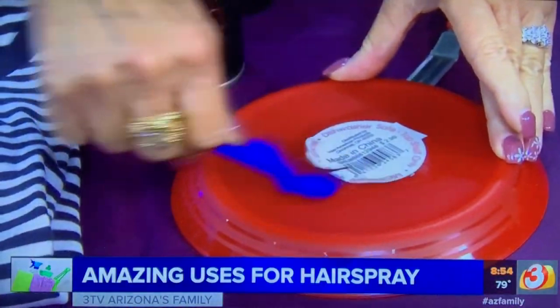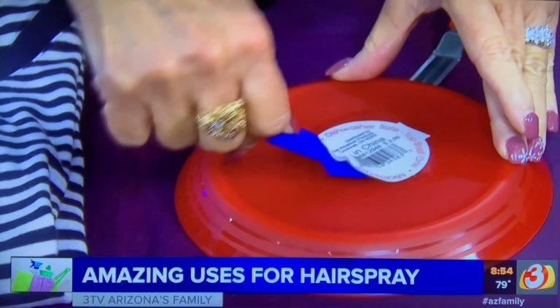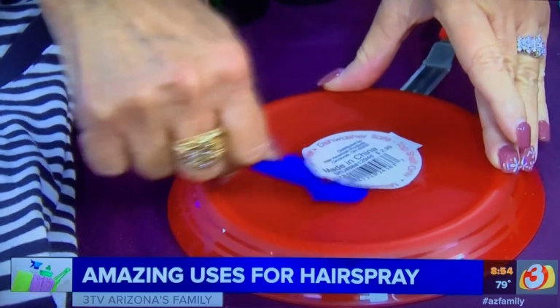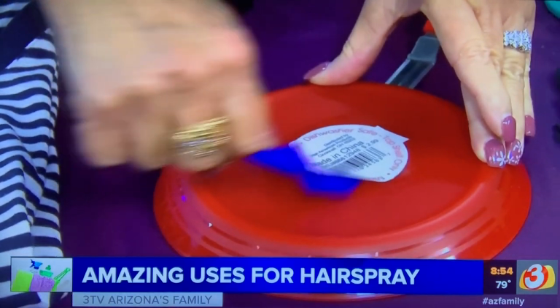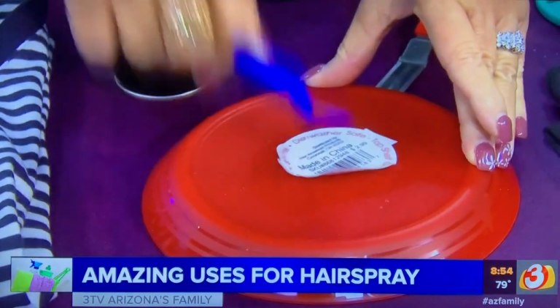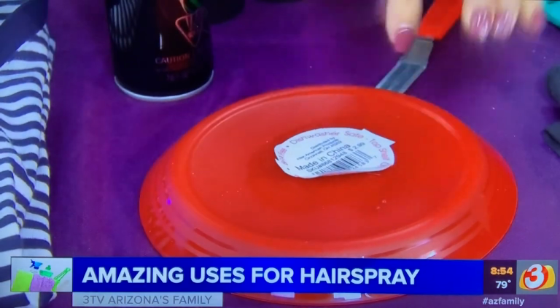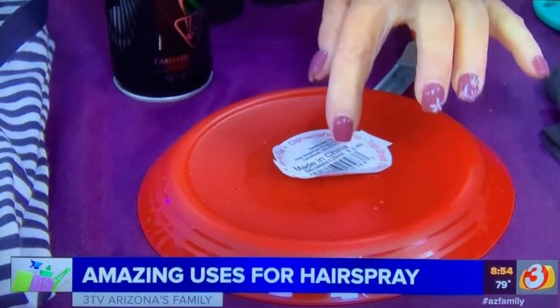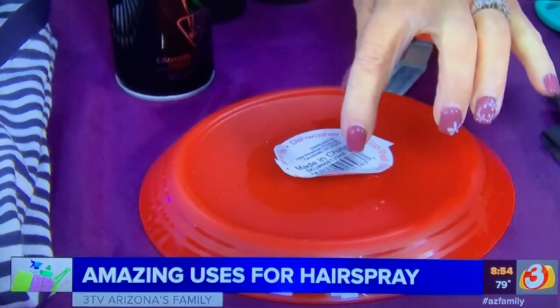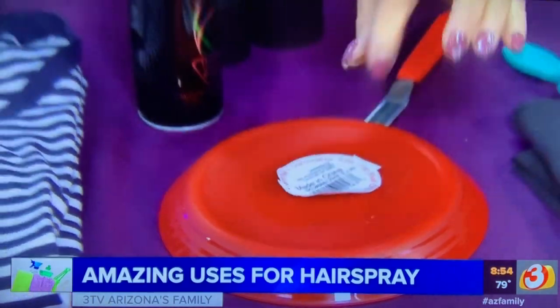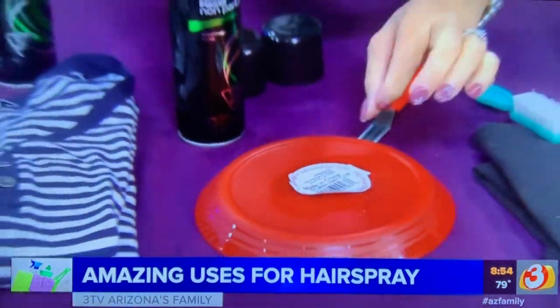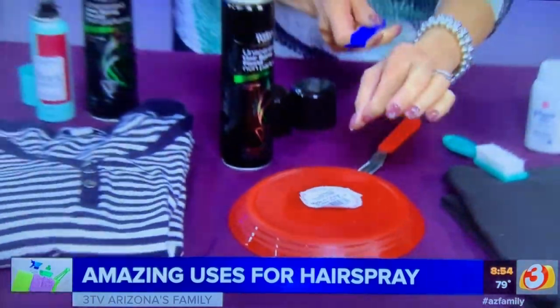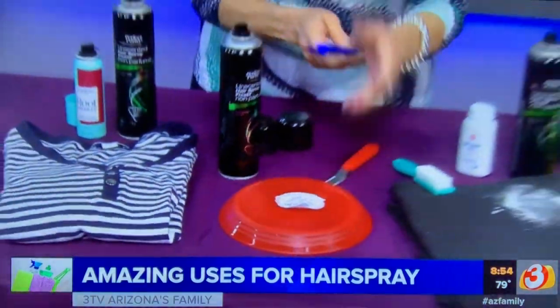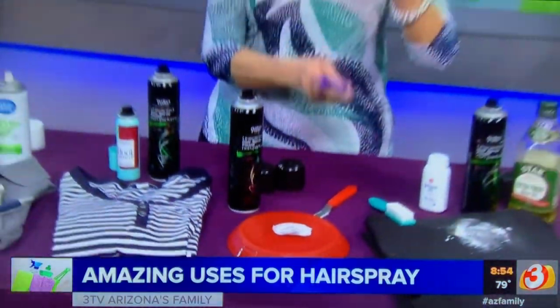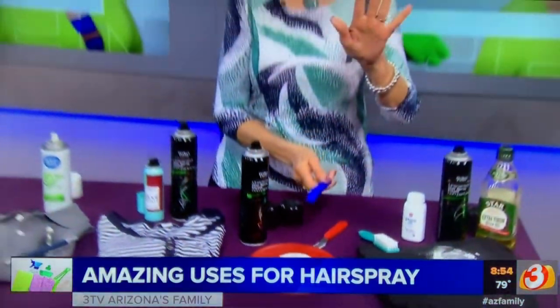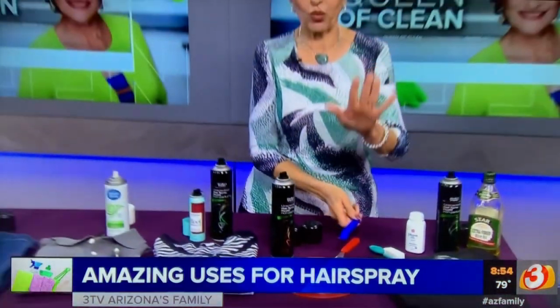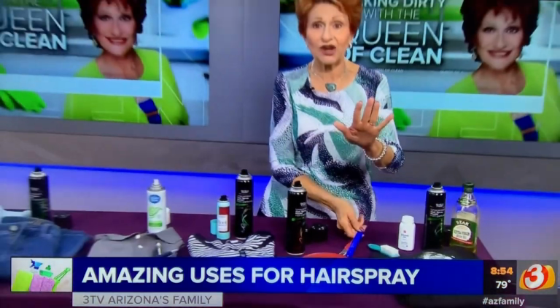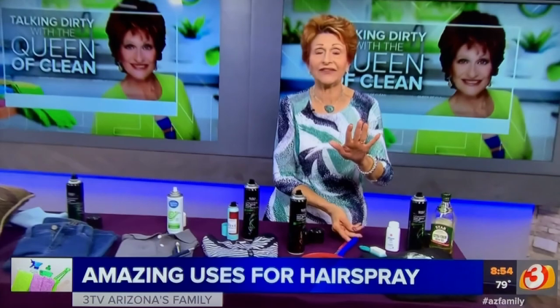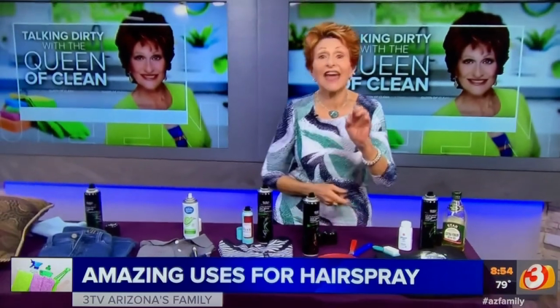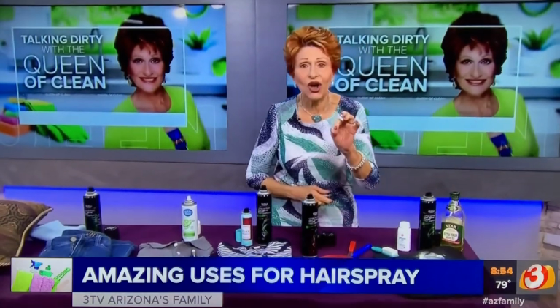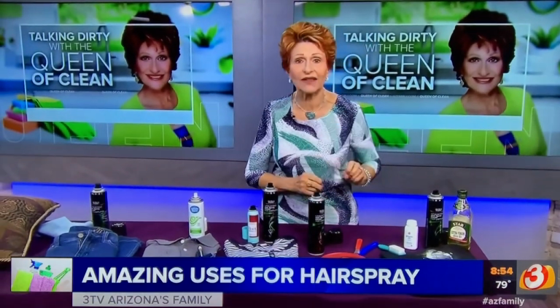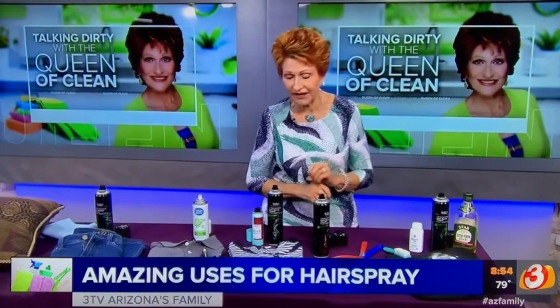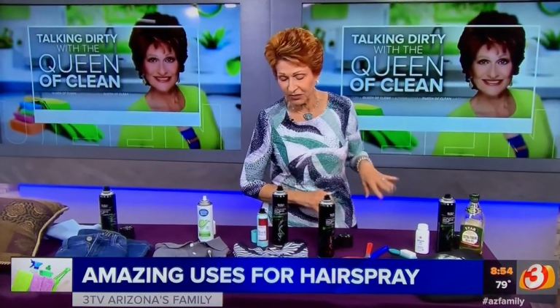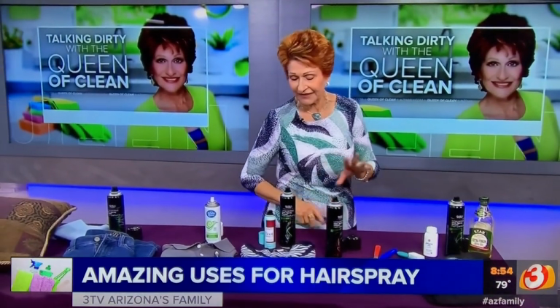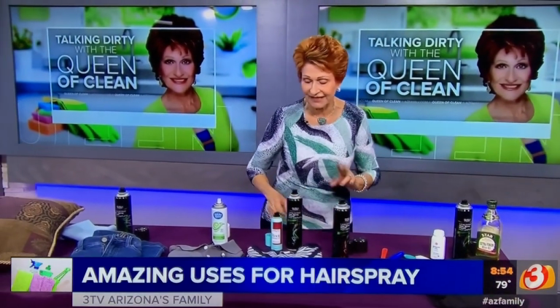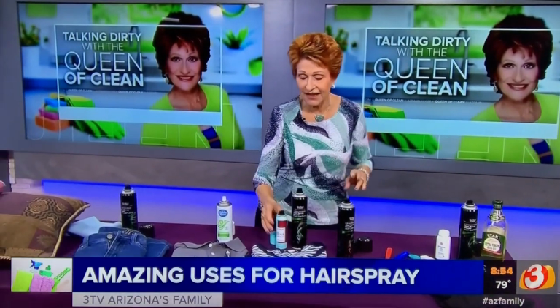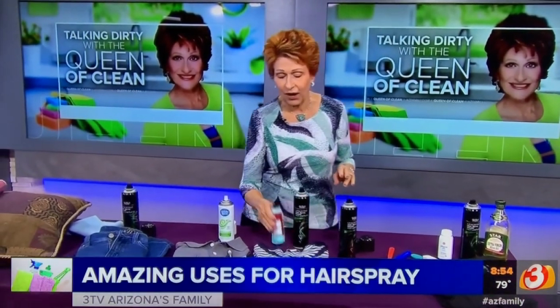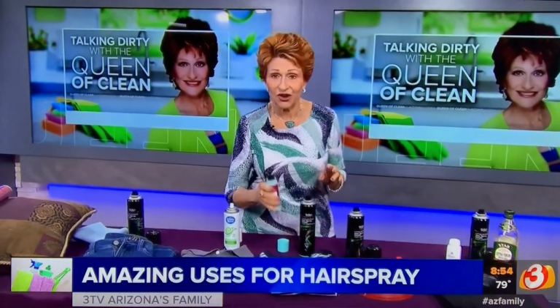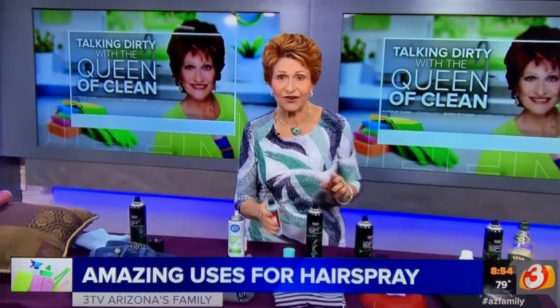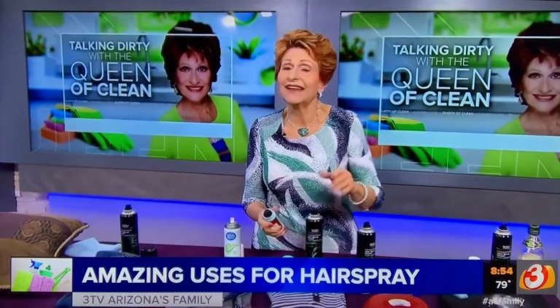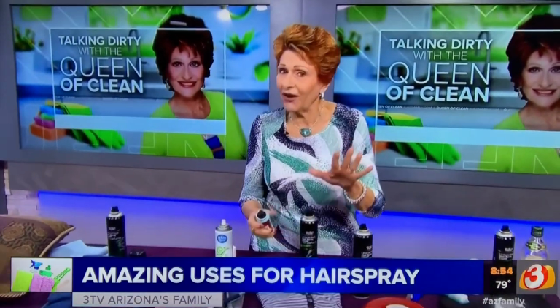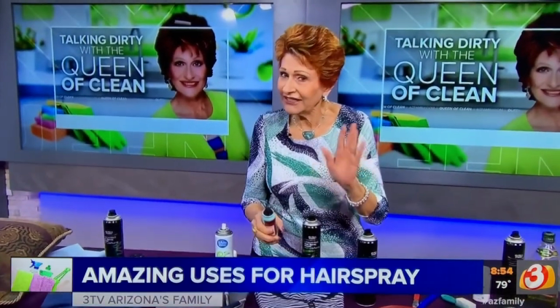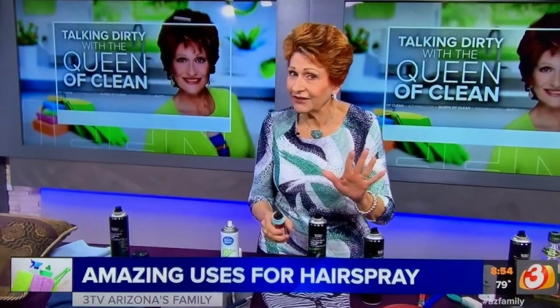Get under that label and lift it up, and it comes right off. It's the alcohol in the hairspray that does it.